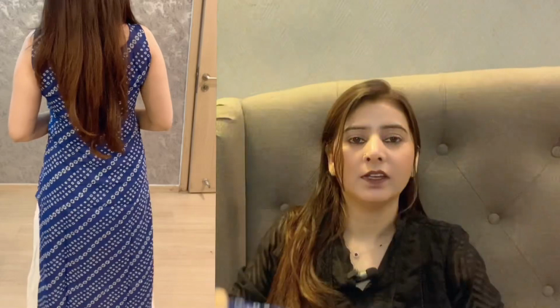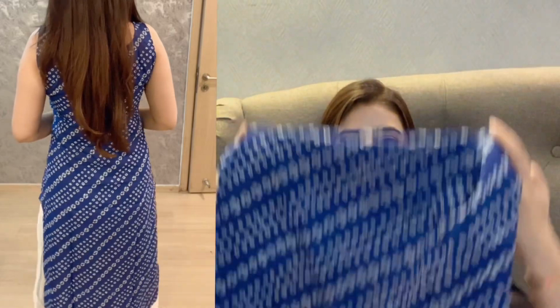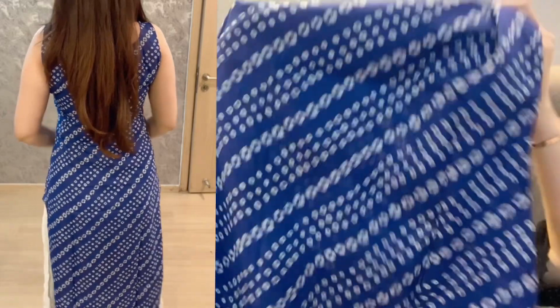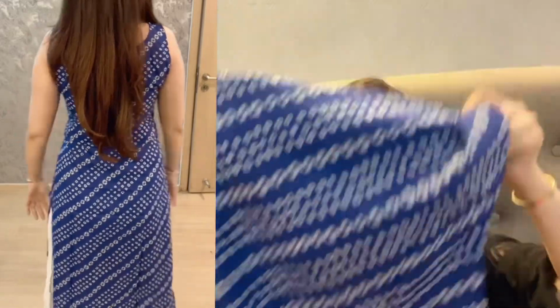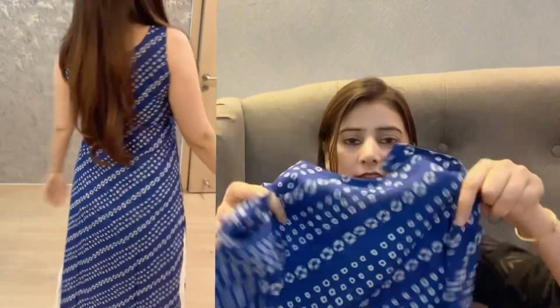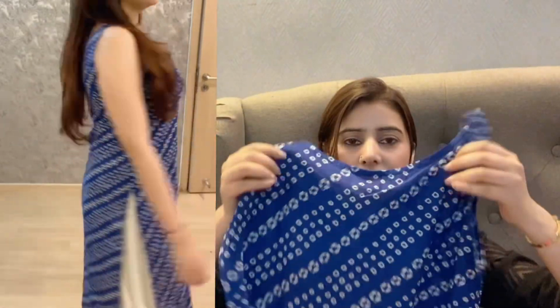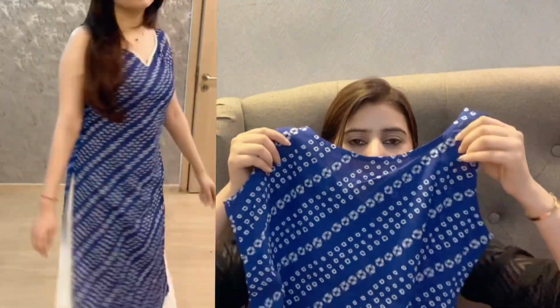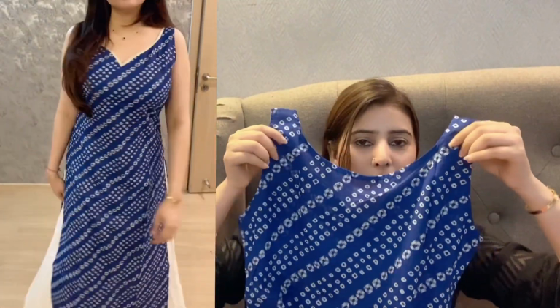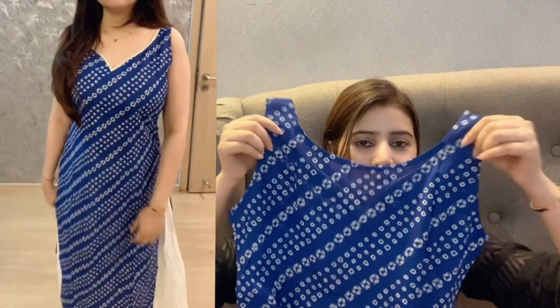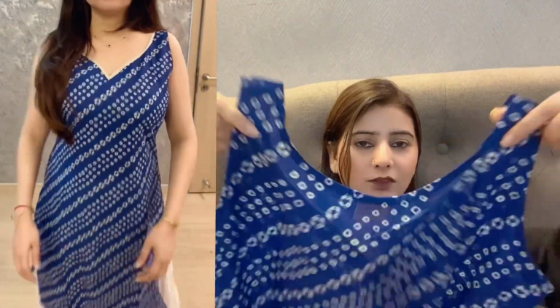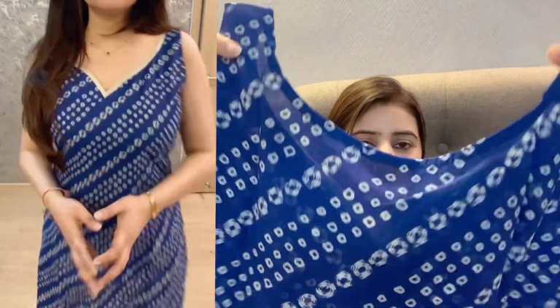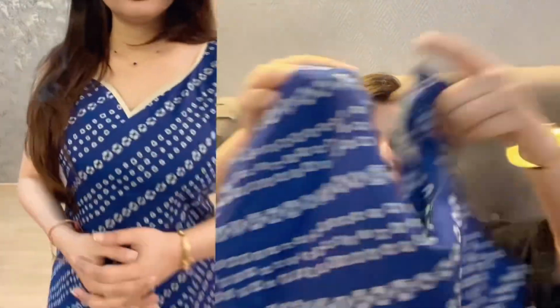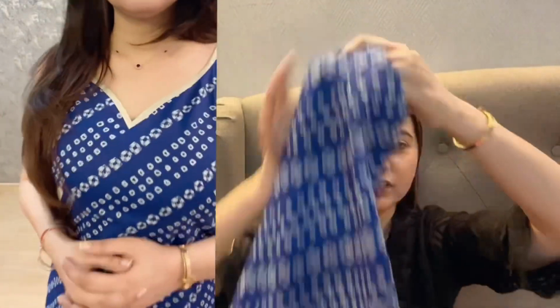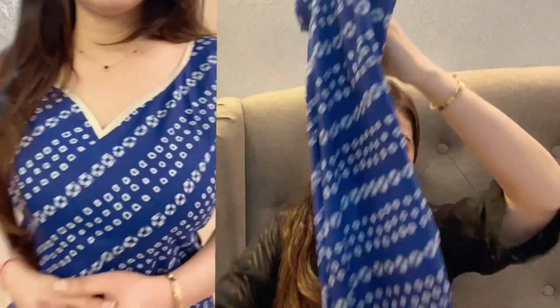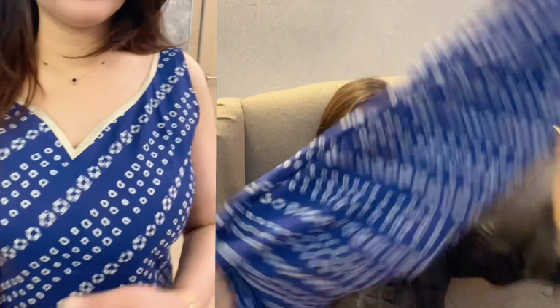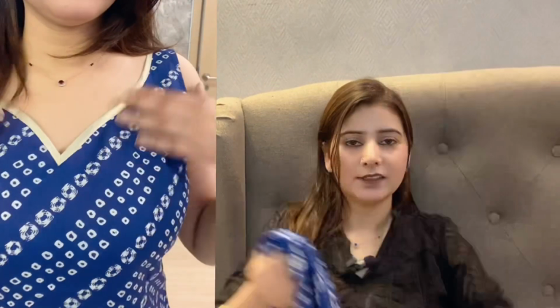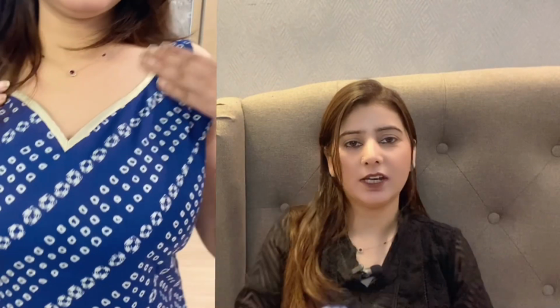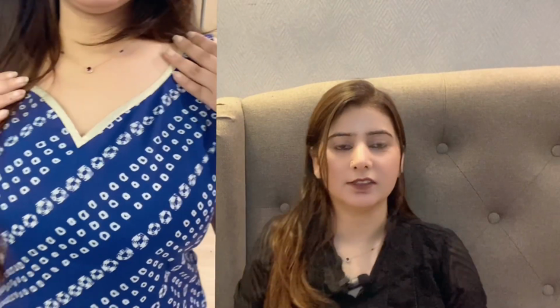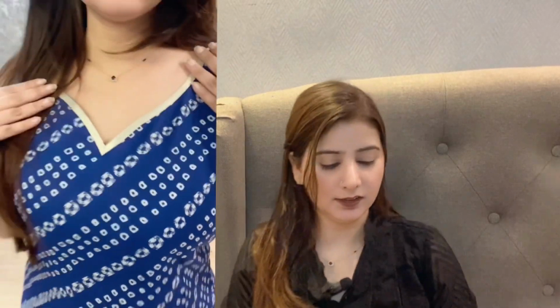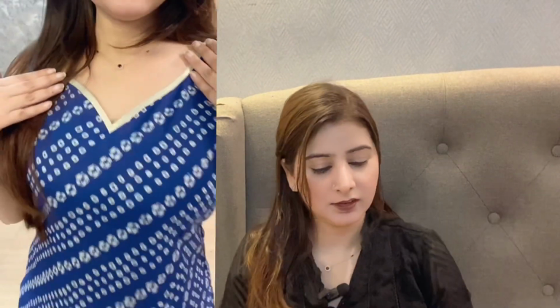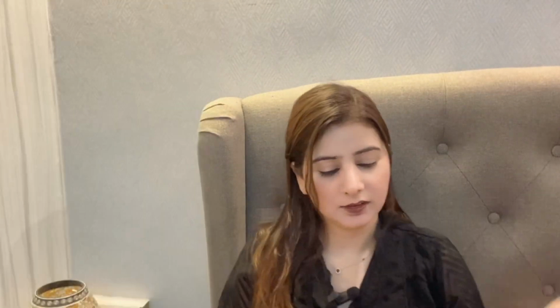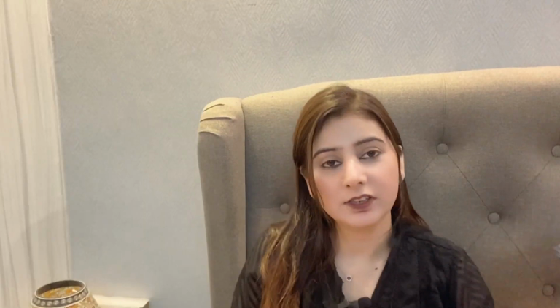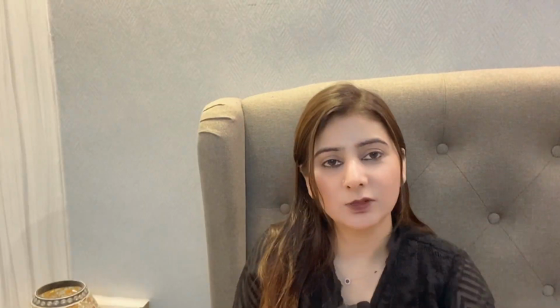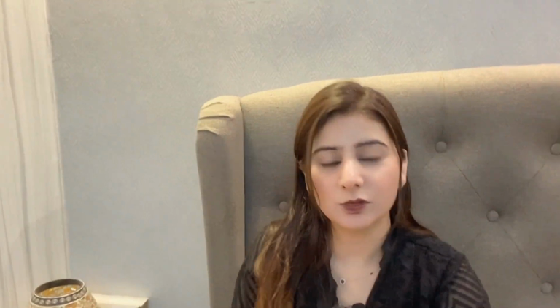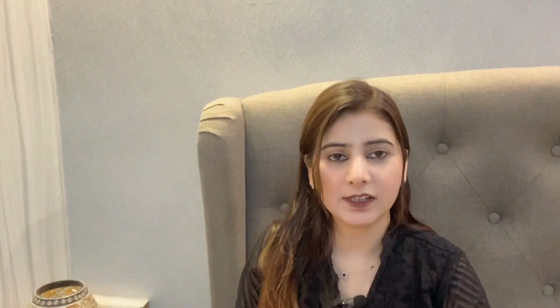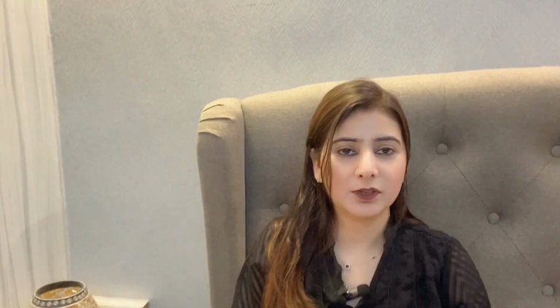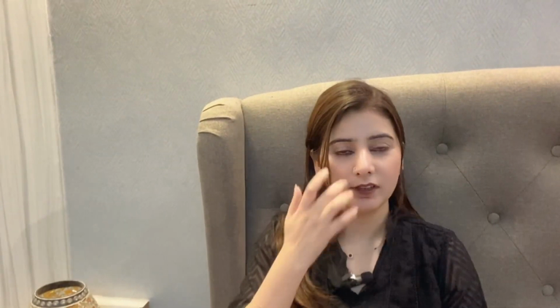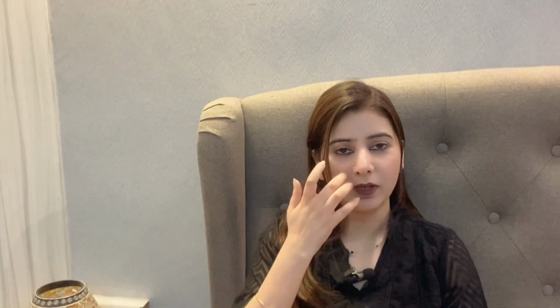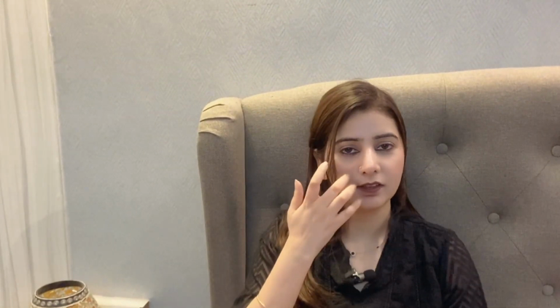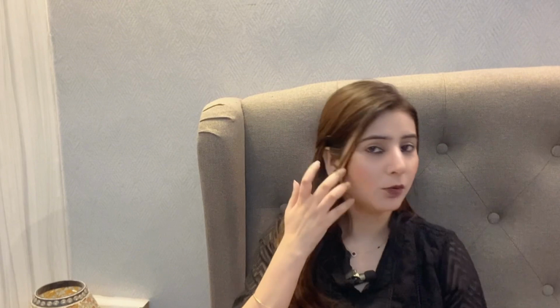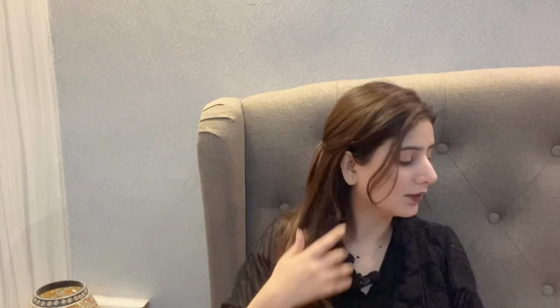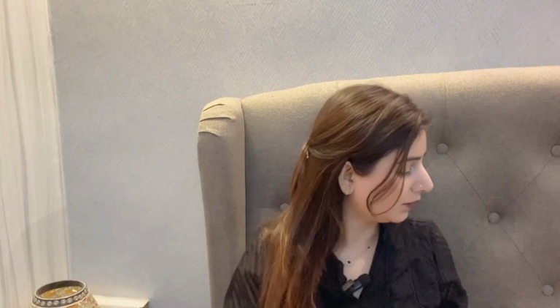You can style it with jeans, white plazos, or white trousers. You can wear it with oxidized jewelry — it will look very good.